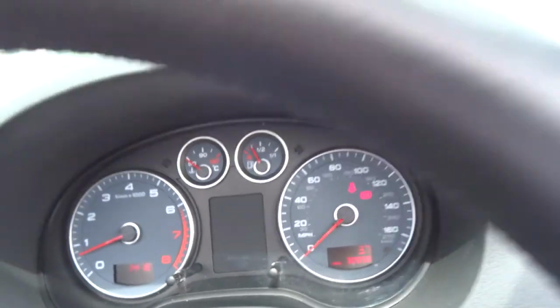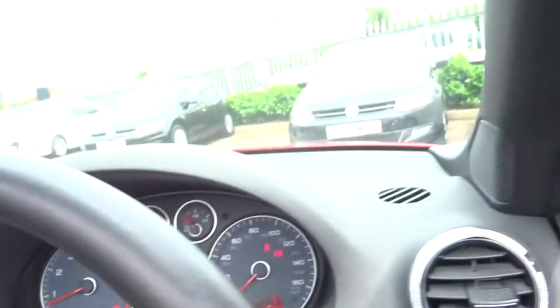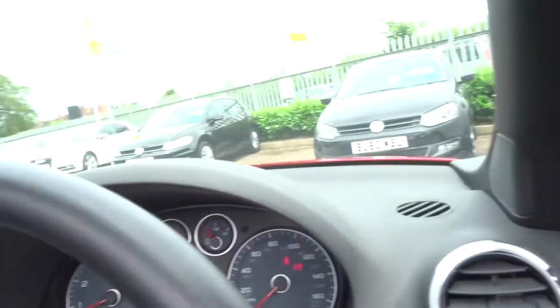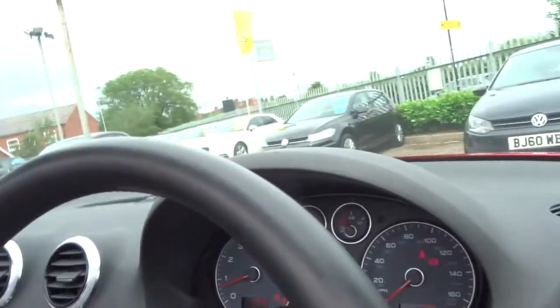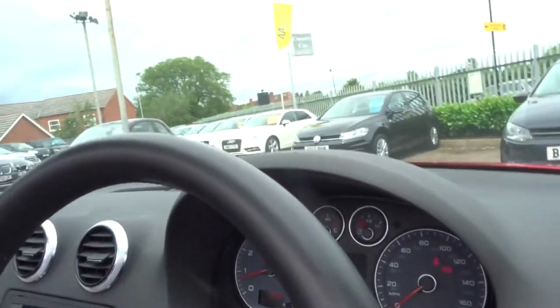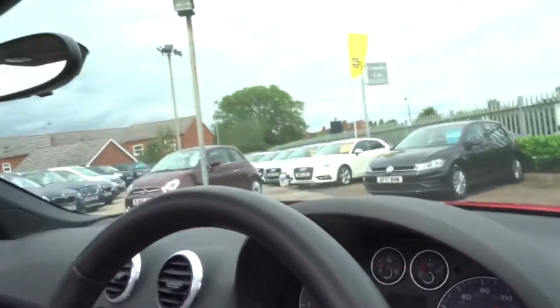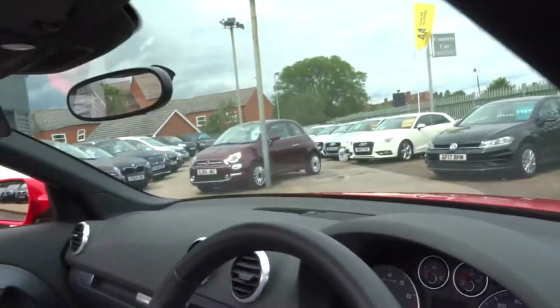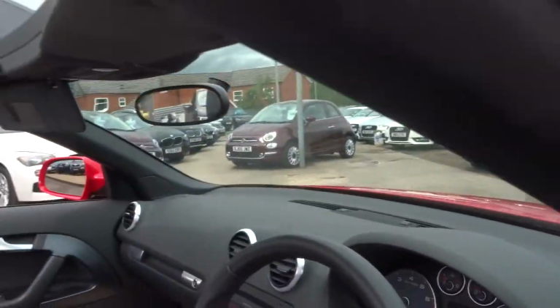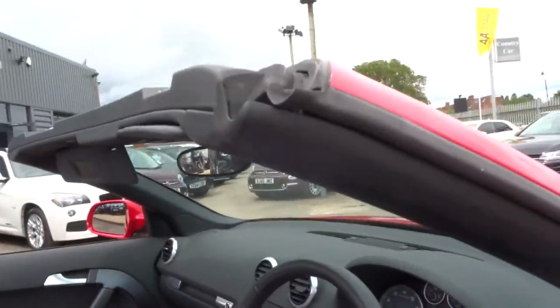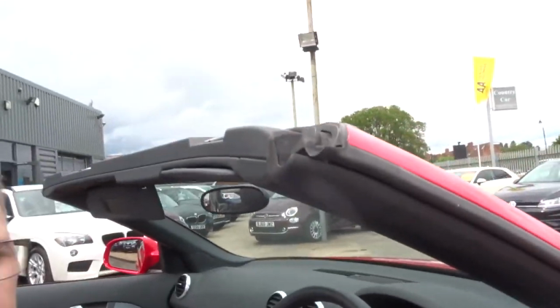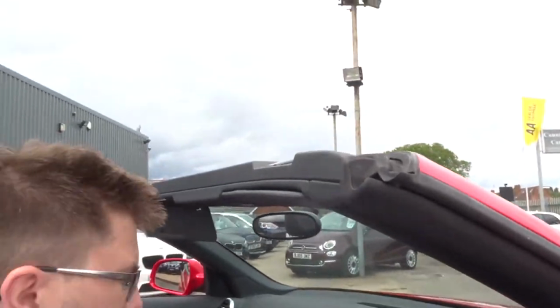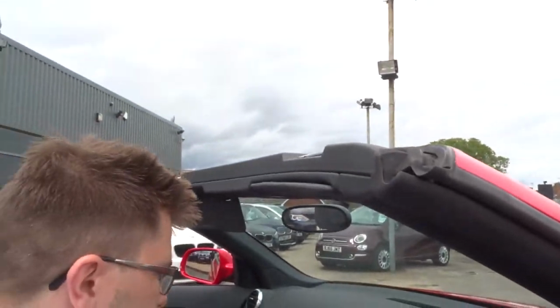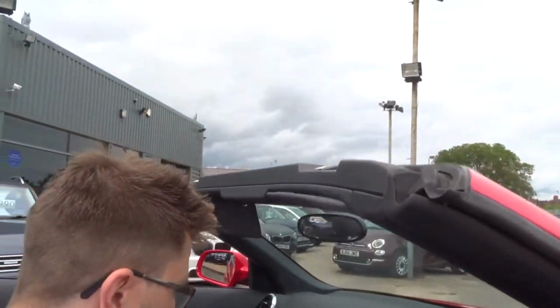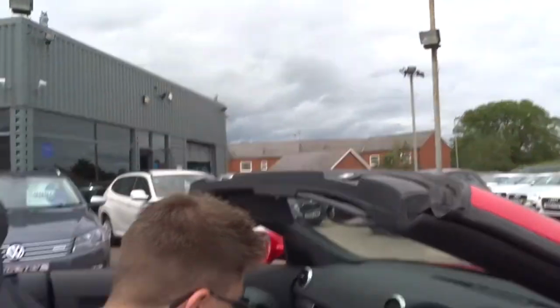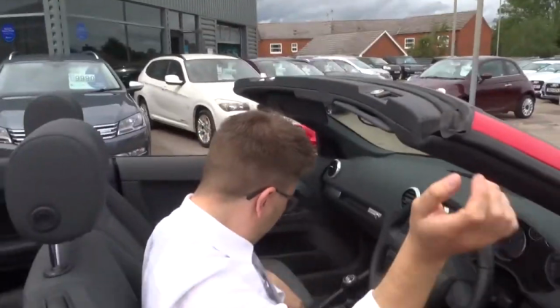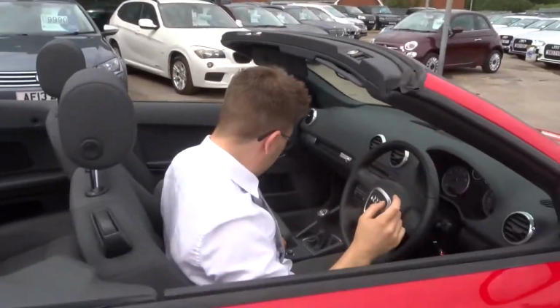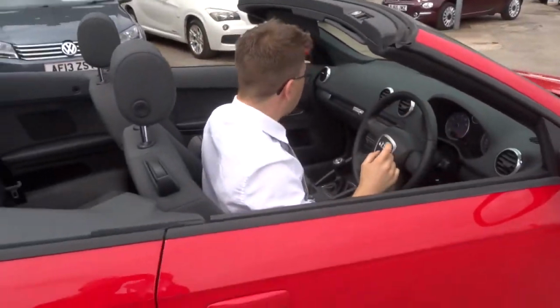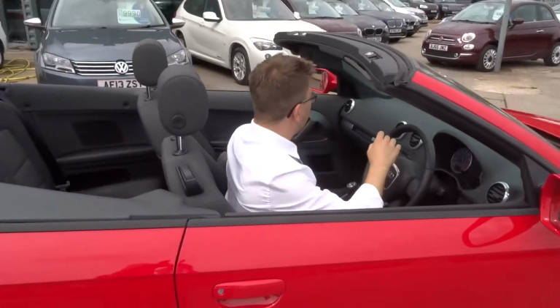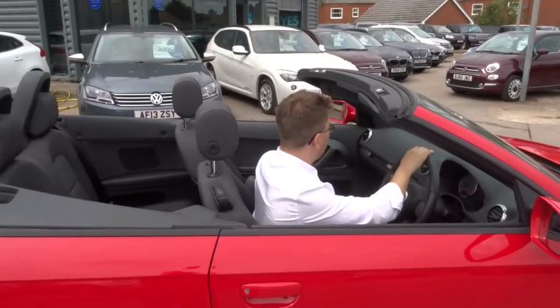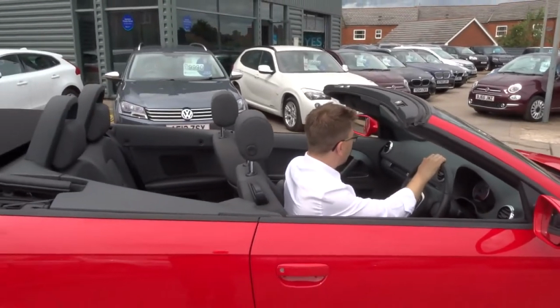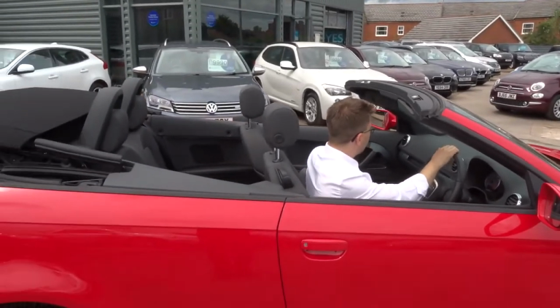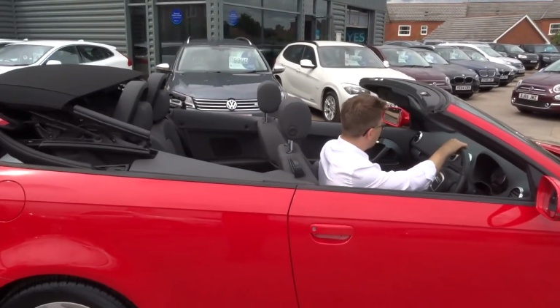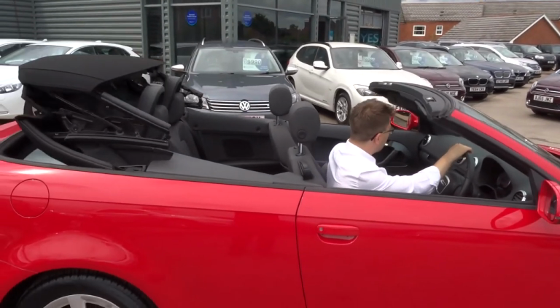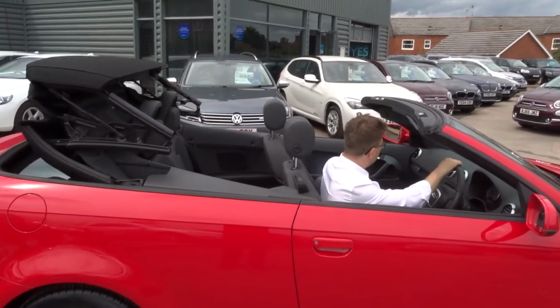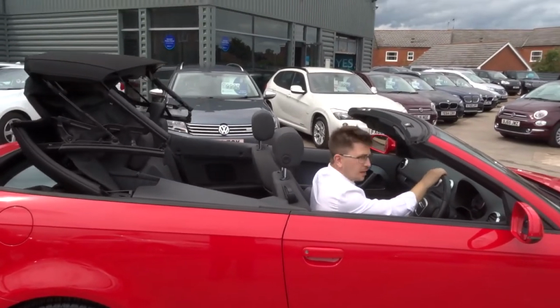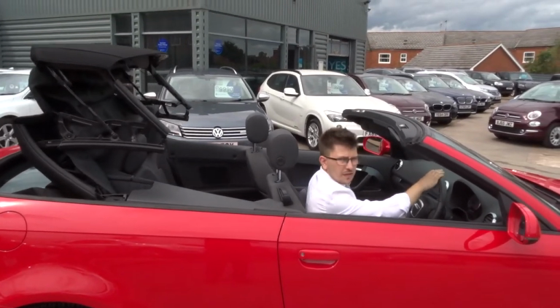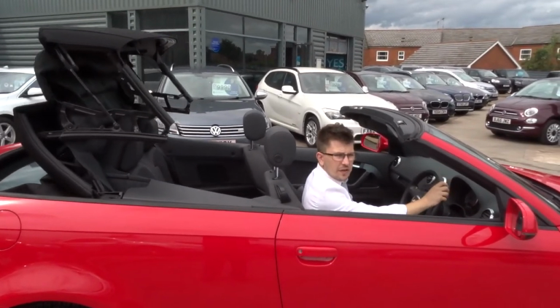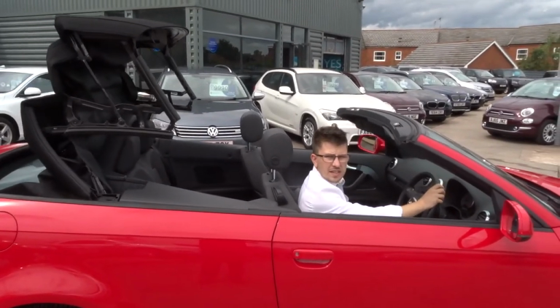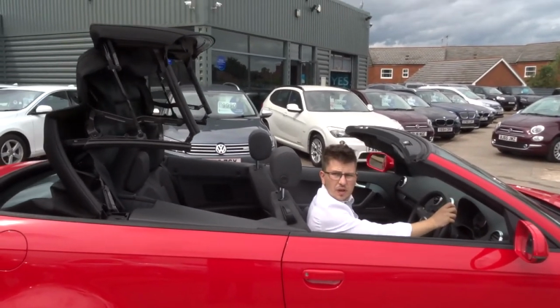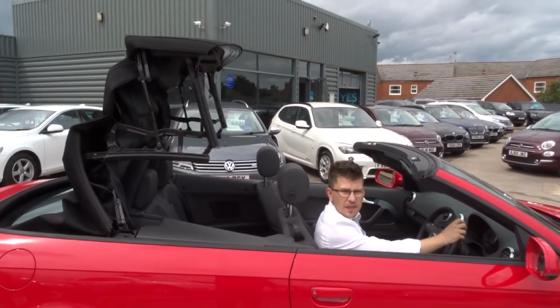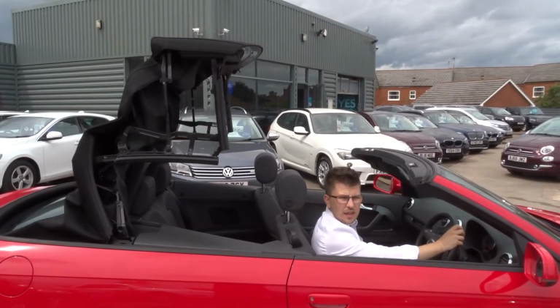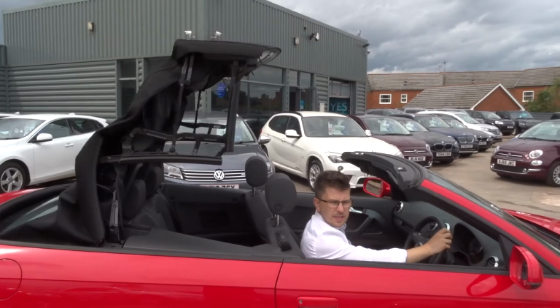Let's get that roof up. Very fast roof on these A3s.